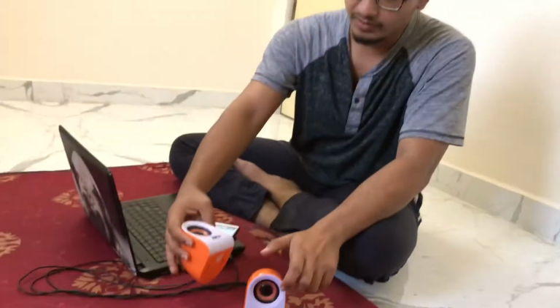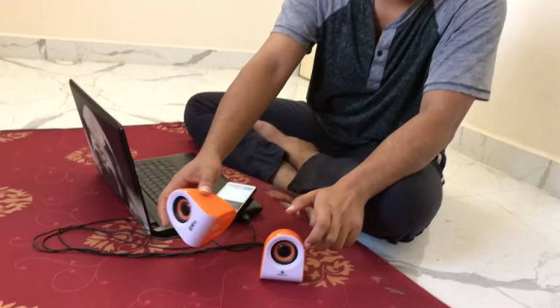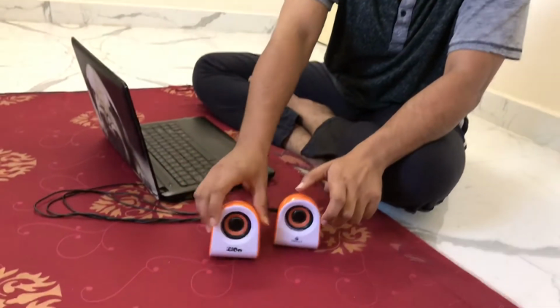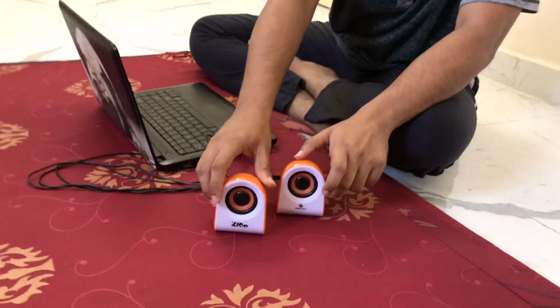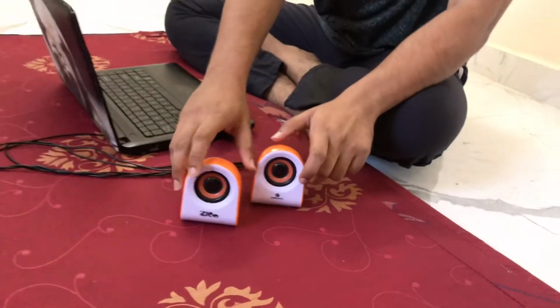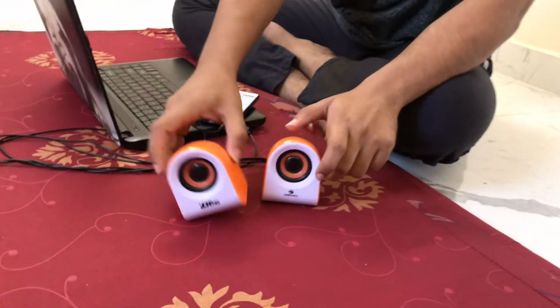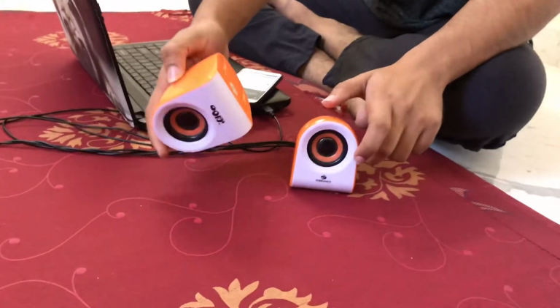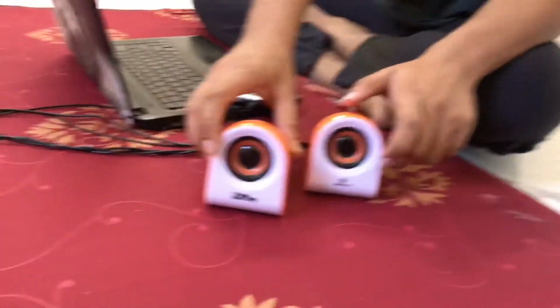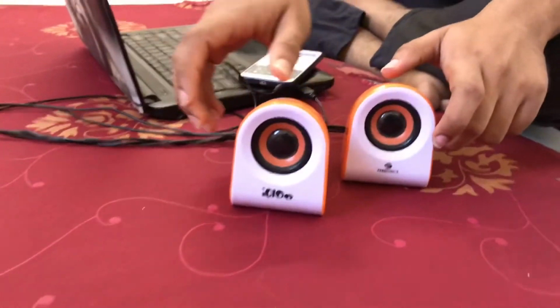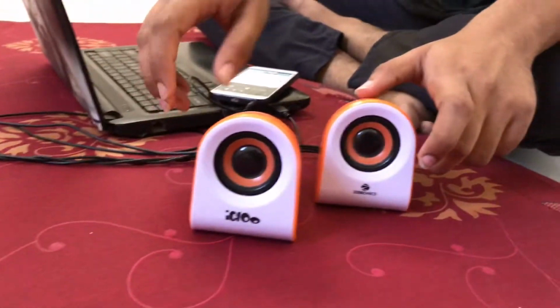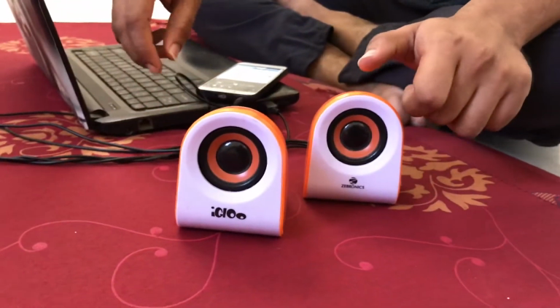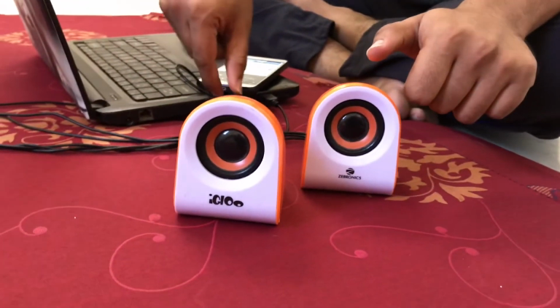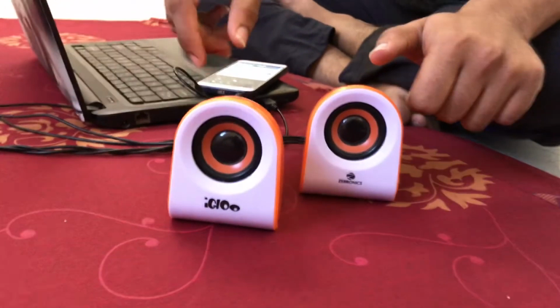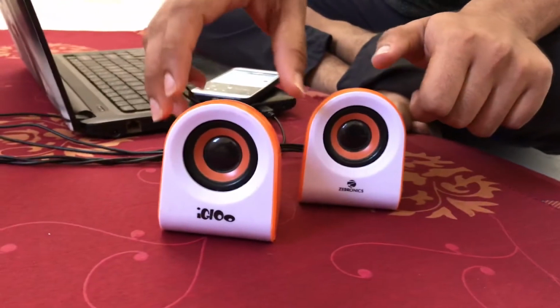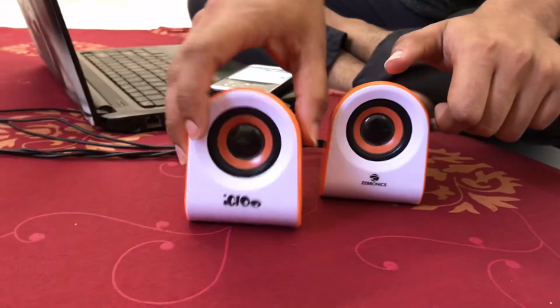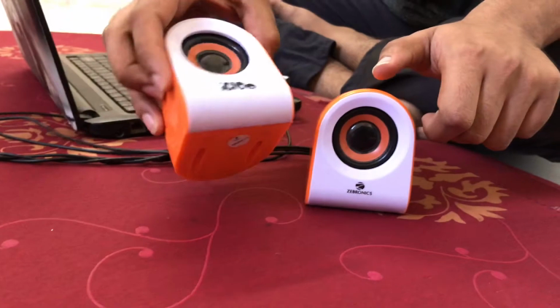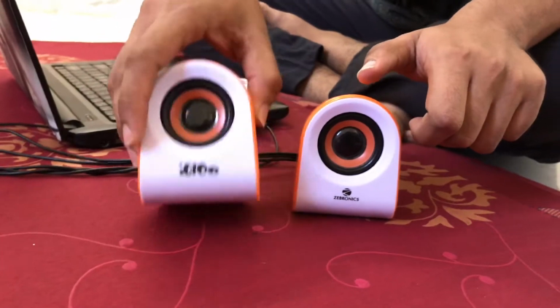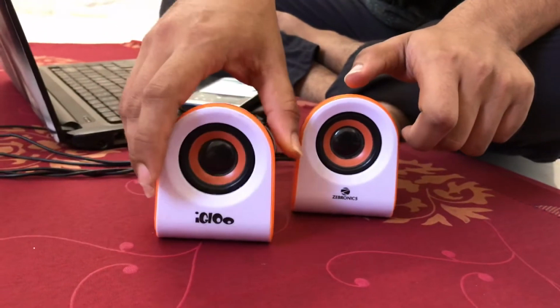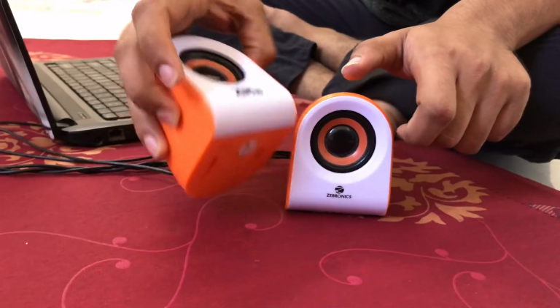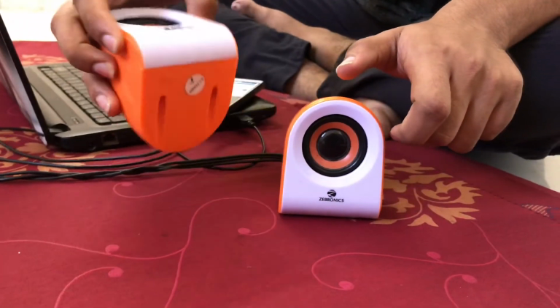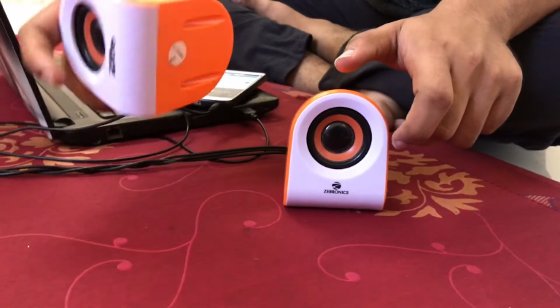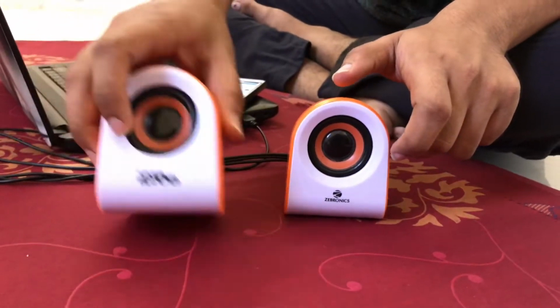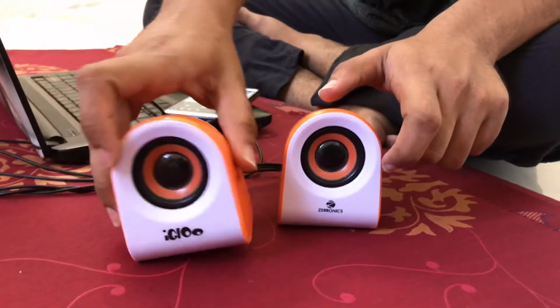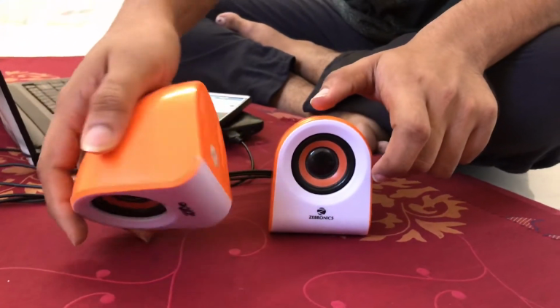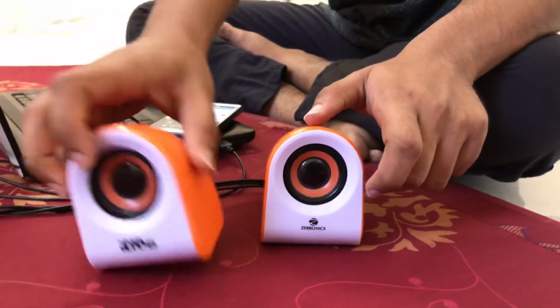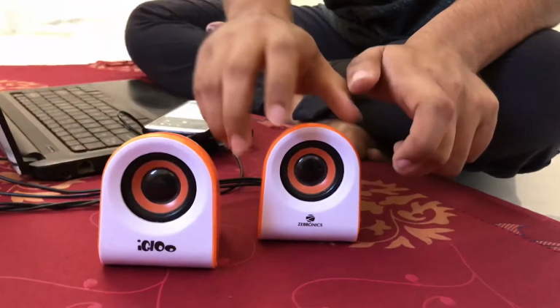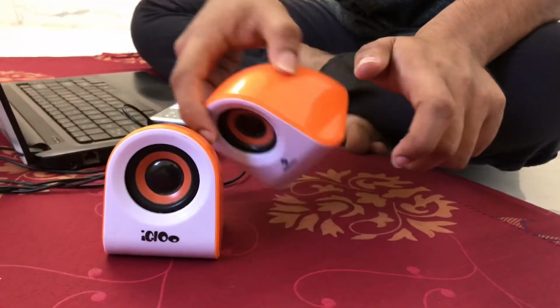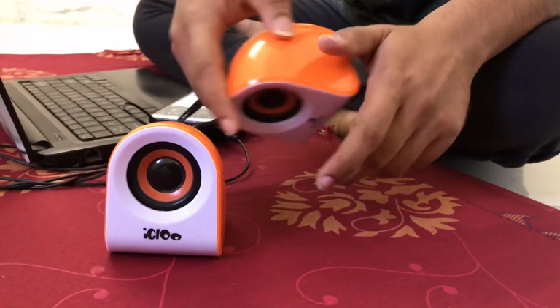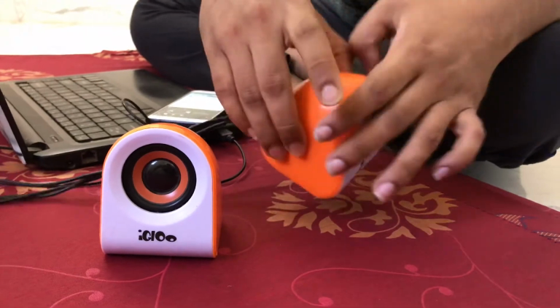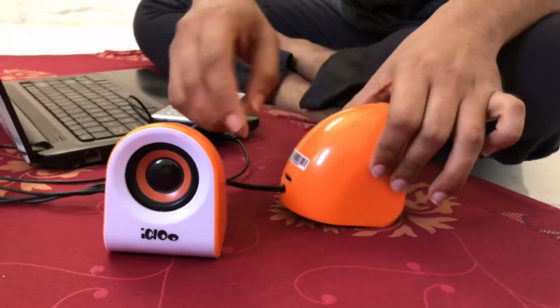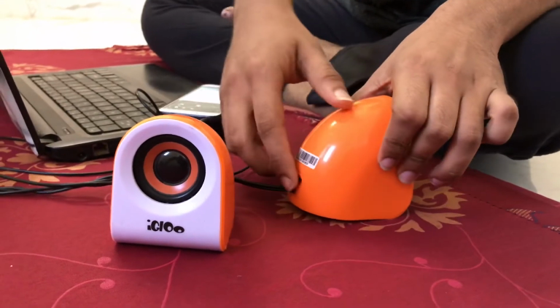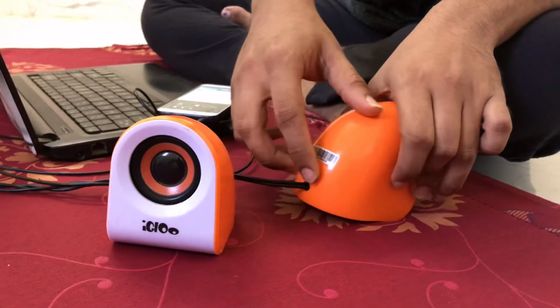If you see the model, we have a 3.5mm jack and volume controls. We have a design of the speaker with volume up and down buttons.